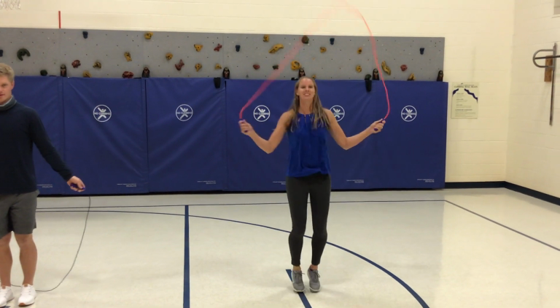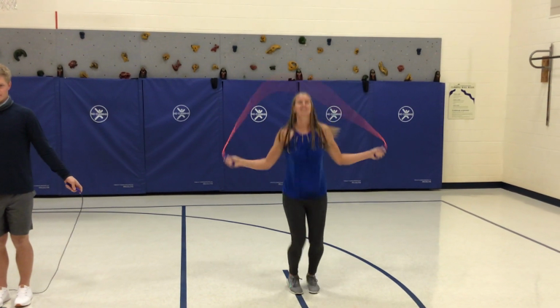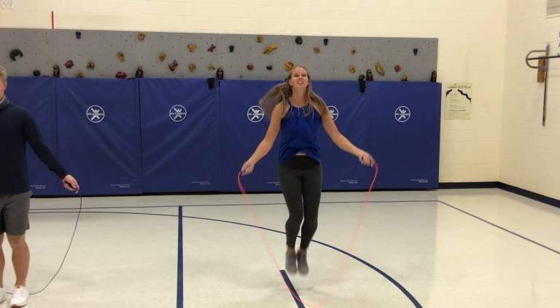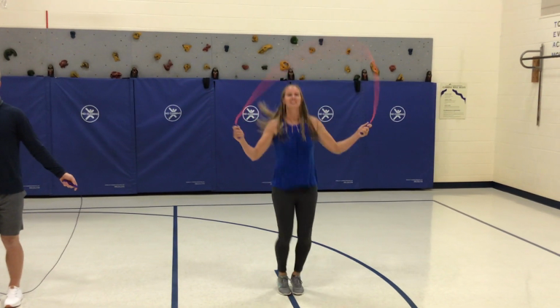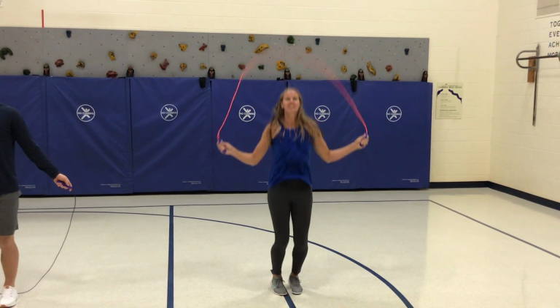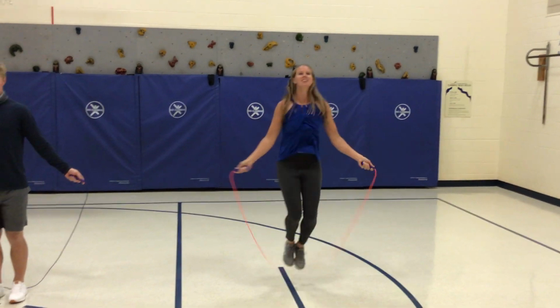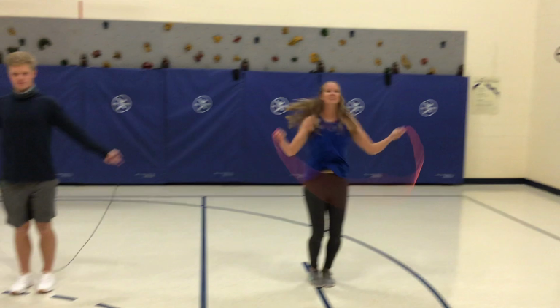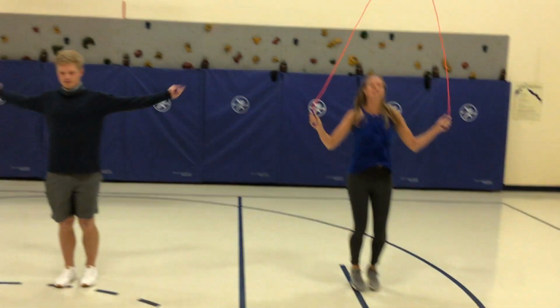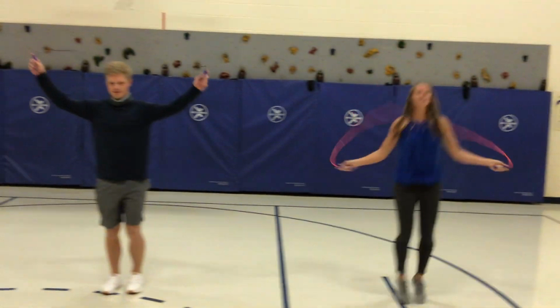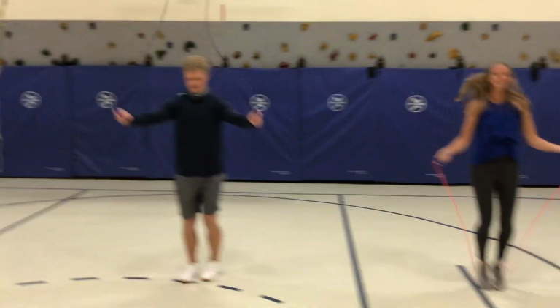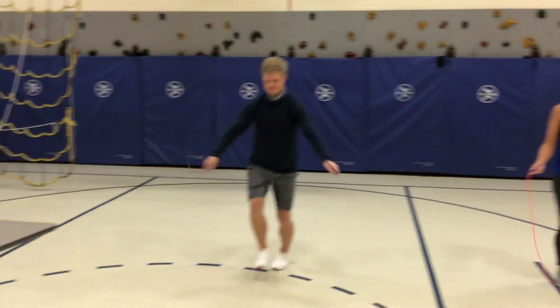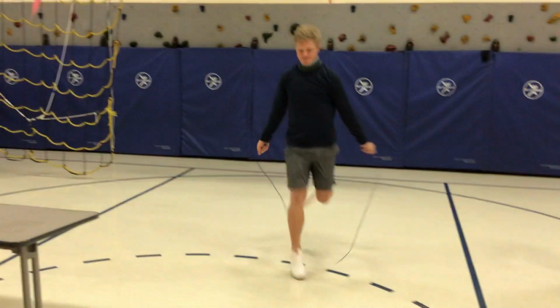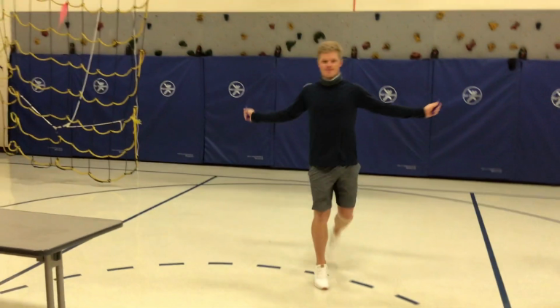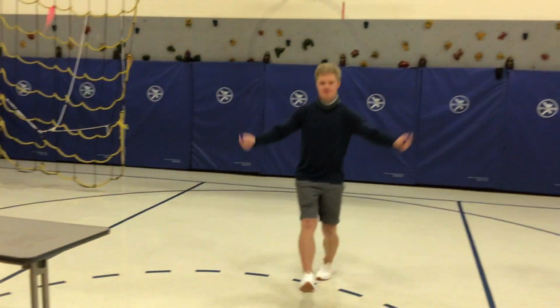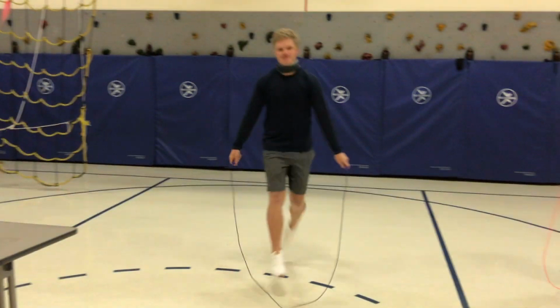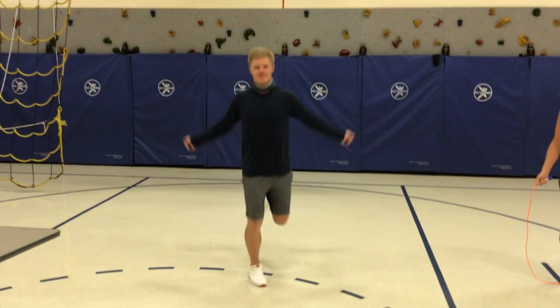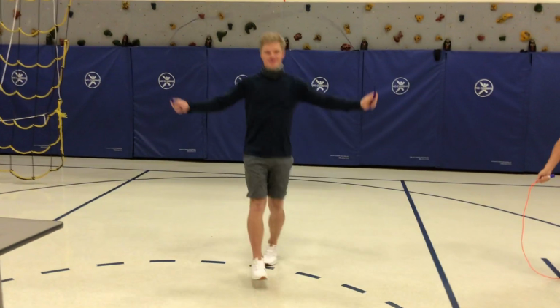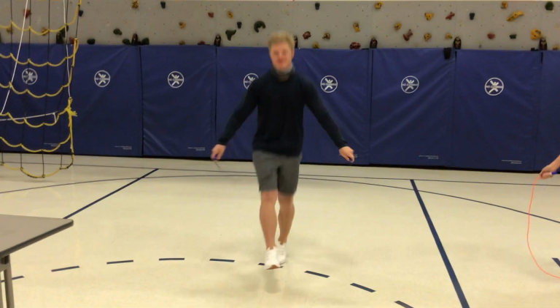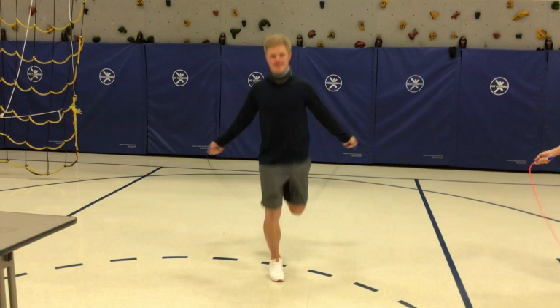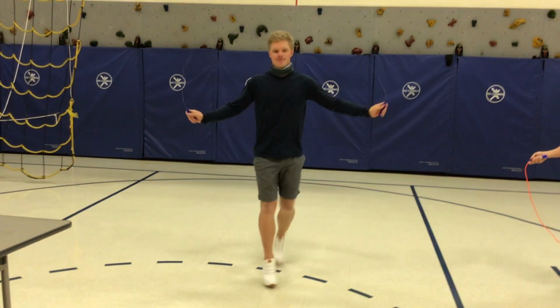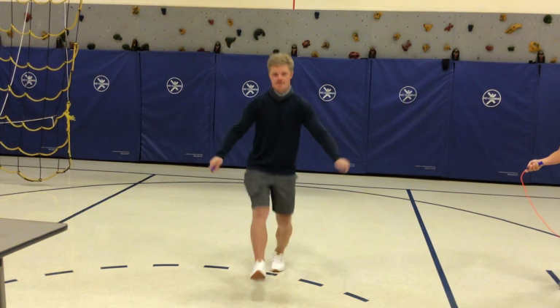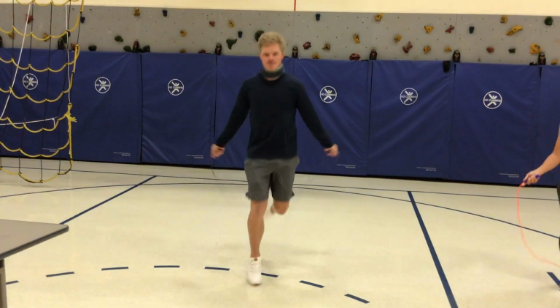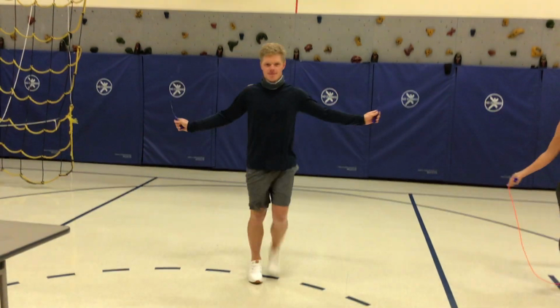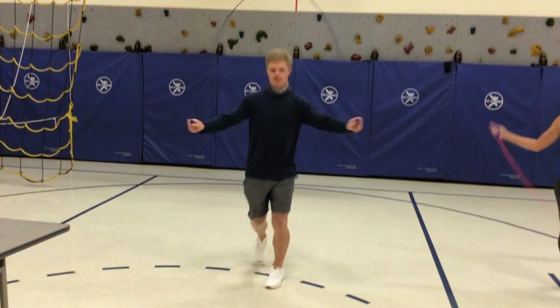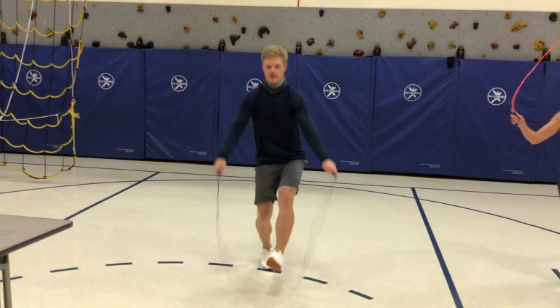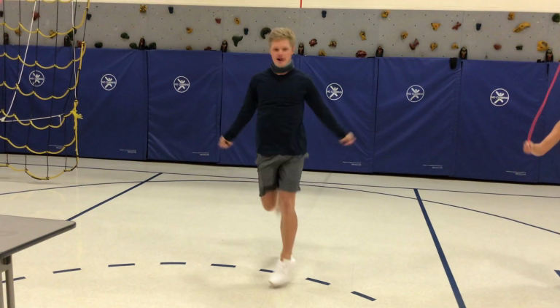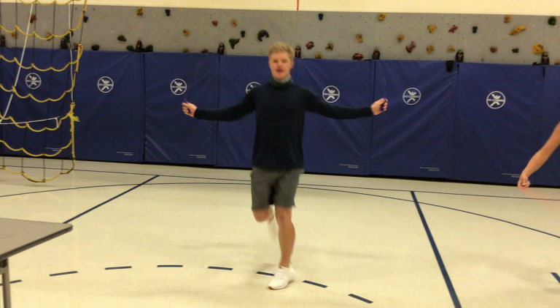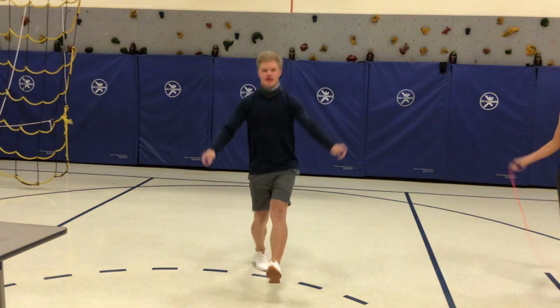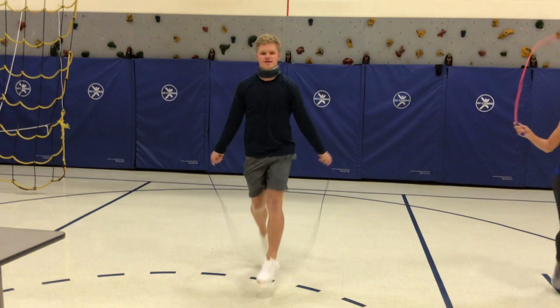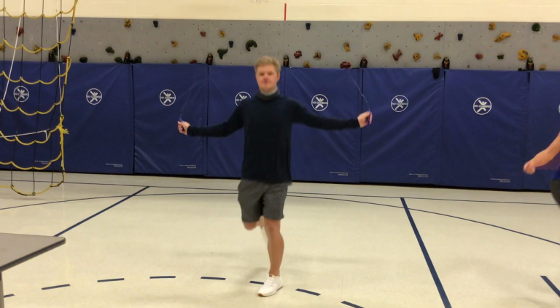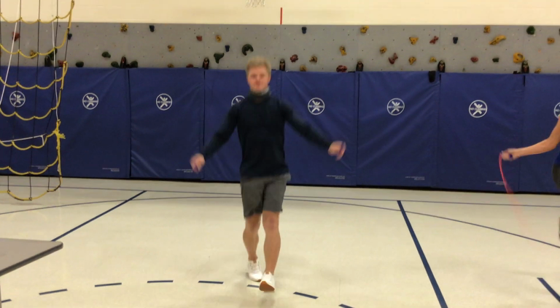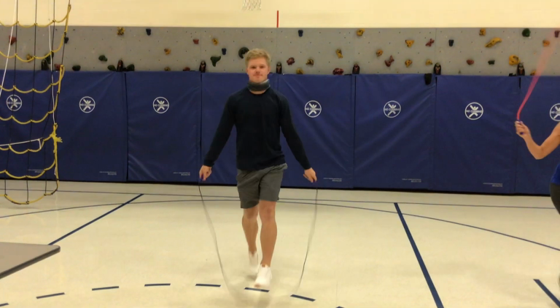All right, and now Mr. Sauffer is gonna go and he's gonna do a little fancier one where you kind of step forward, rocking back and forth. Nice job.